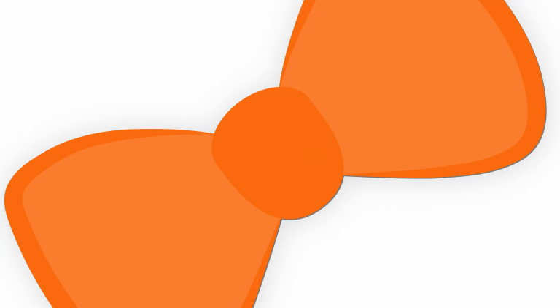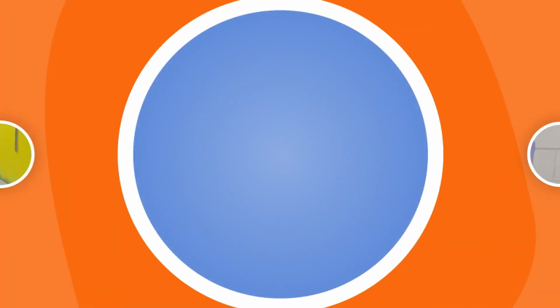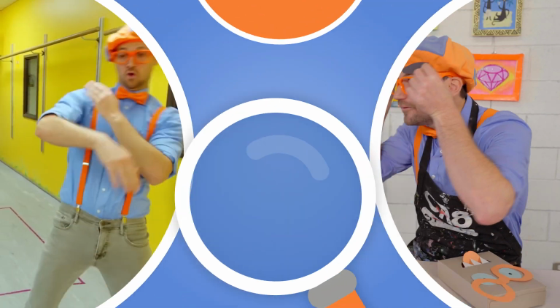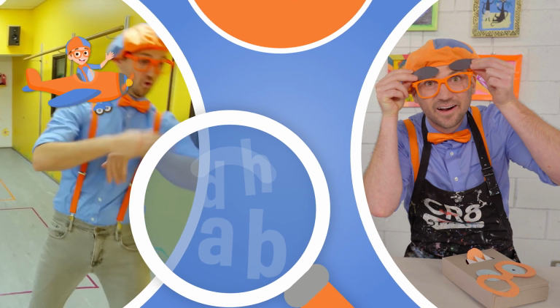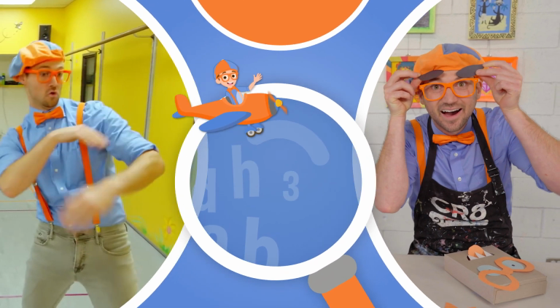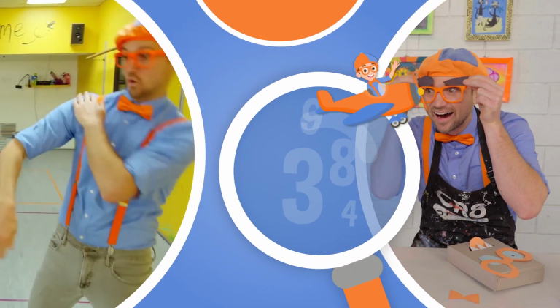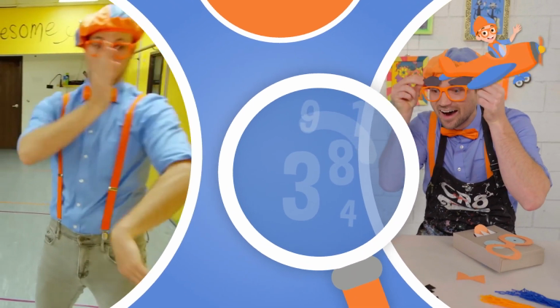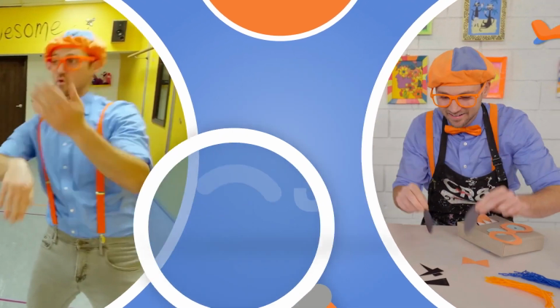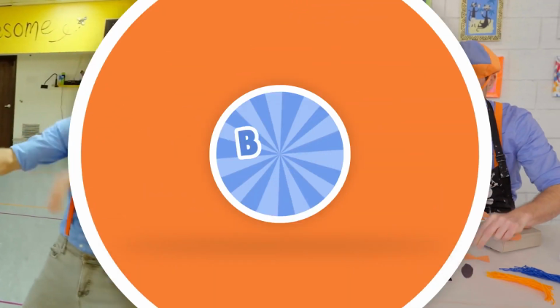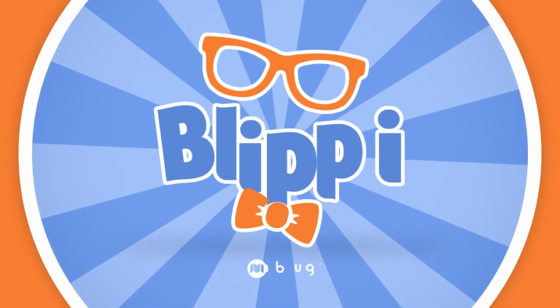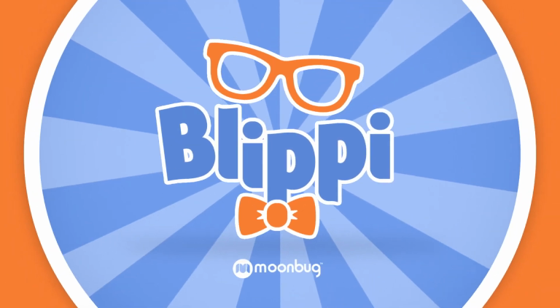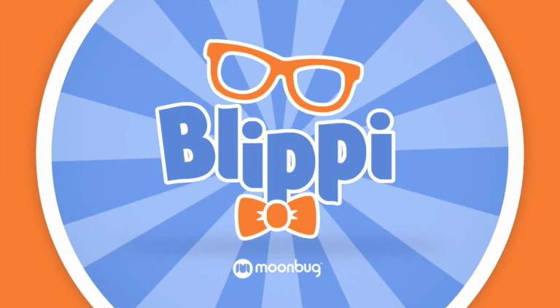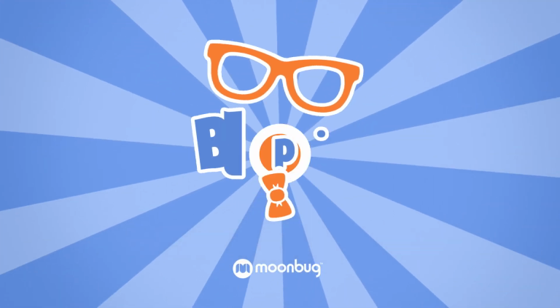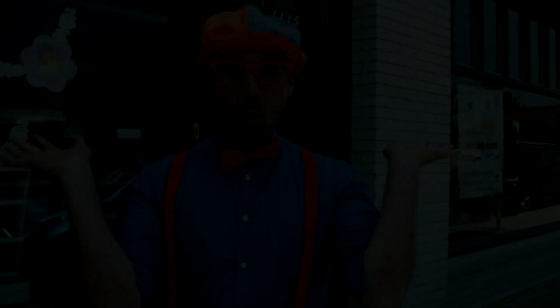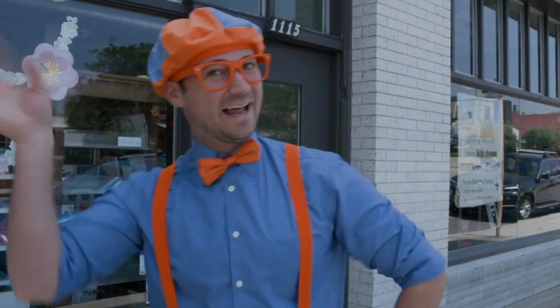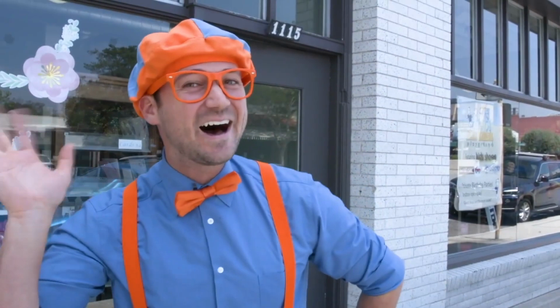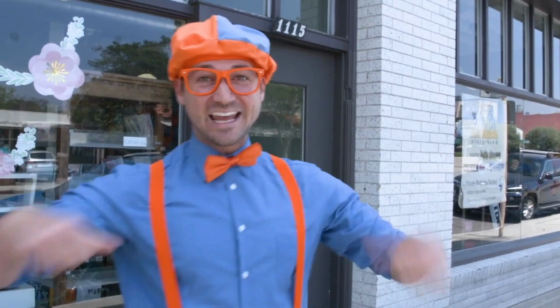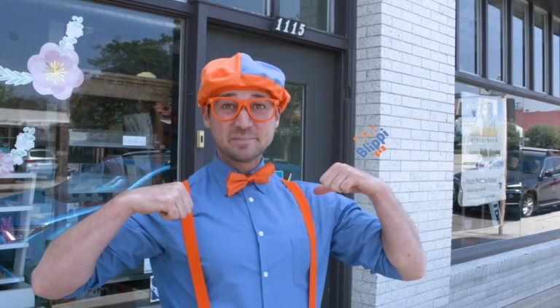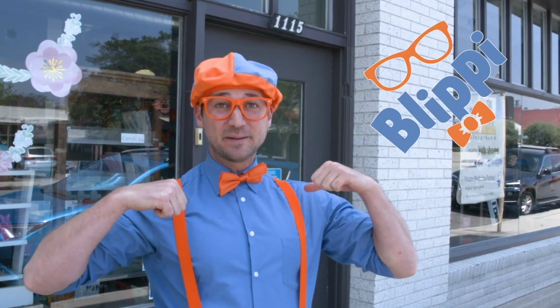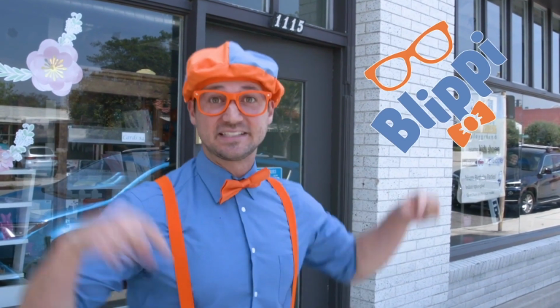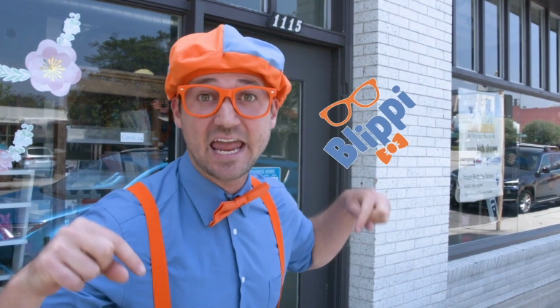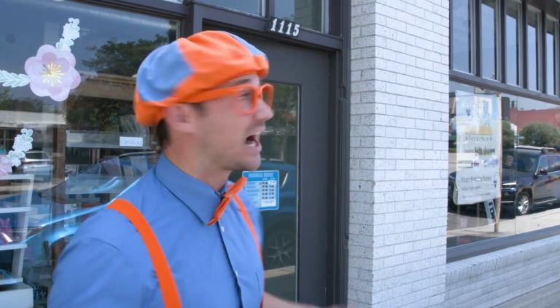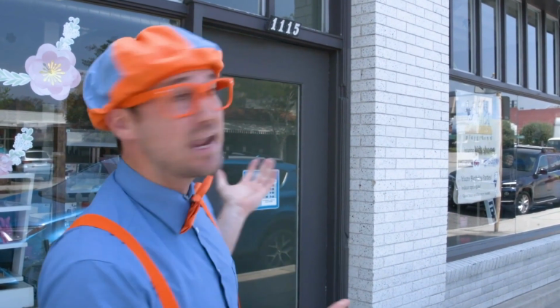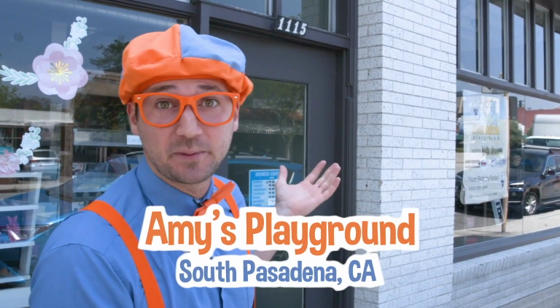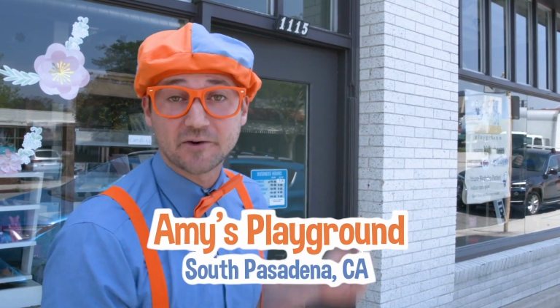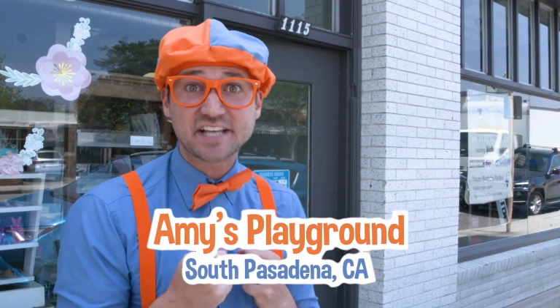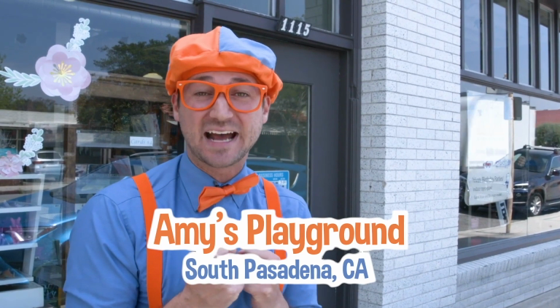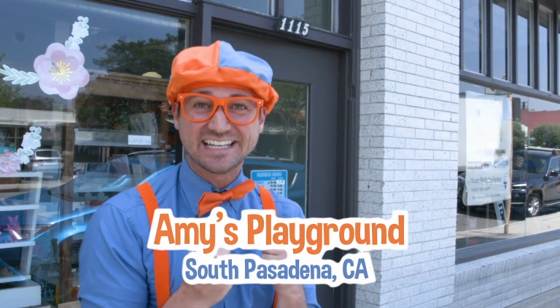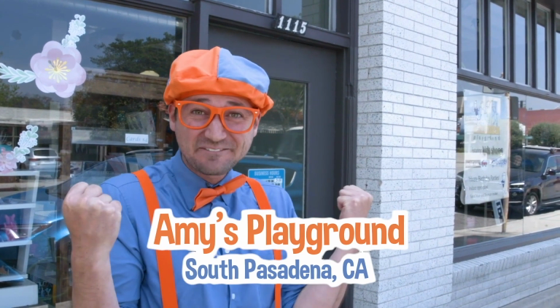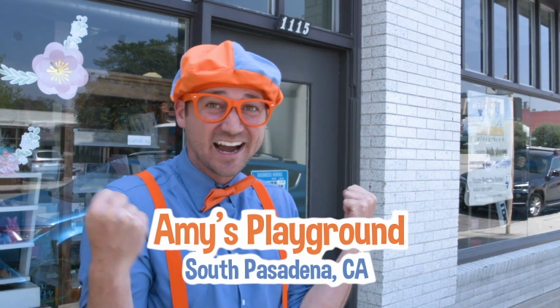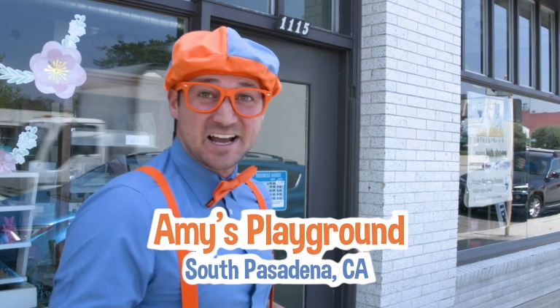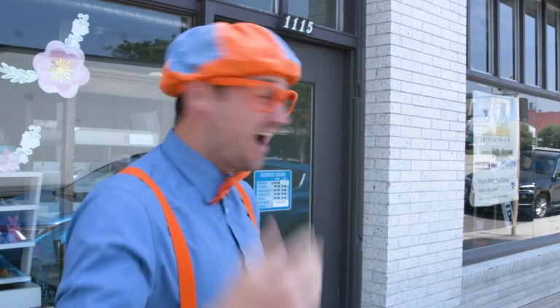So much to learn about, it'll make you want to shout — Blippi! Oh, hello! It's me, Blippi, and today we're on Amy's Playground in South Pasadena, California. Come on!